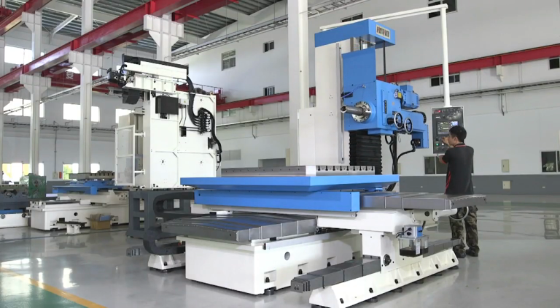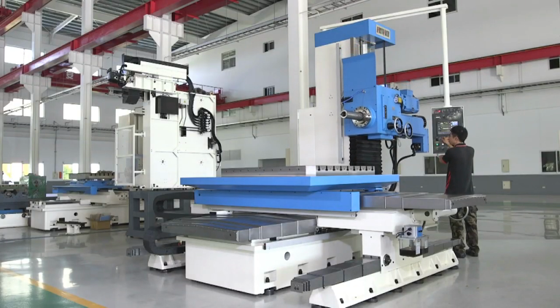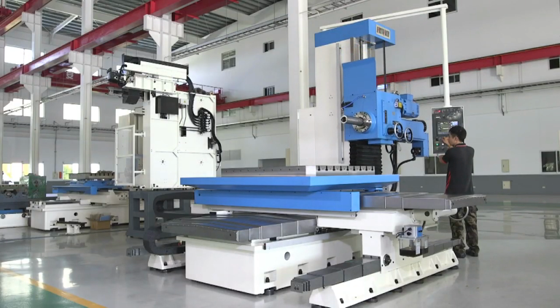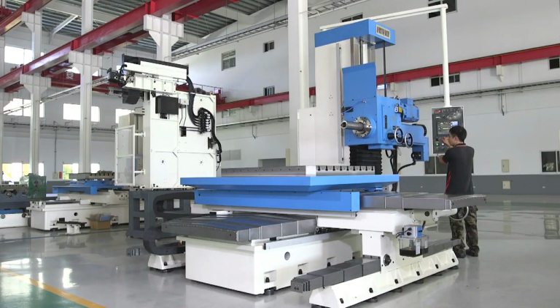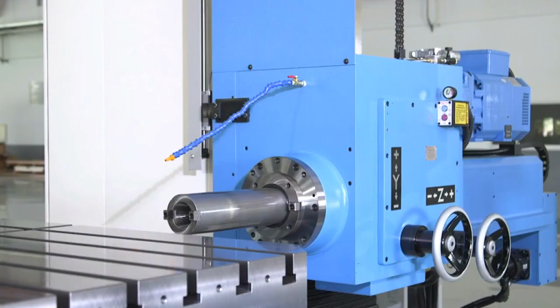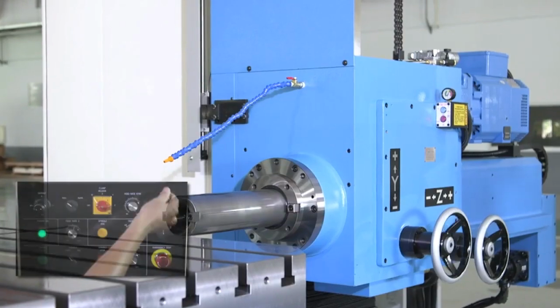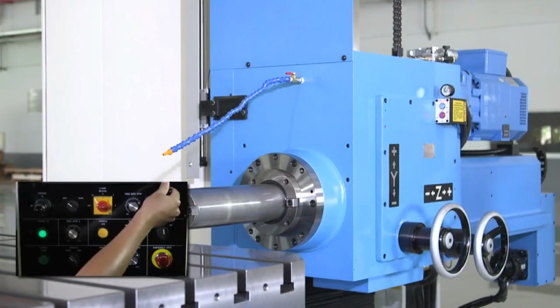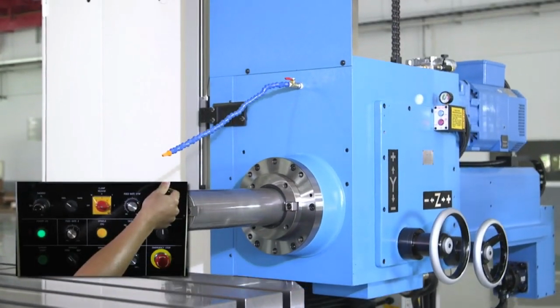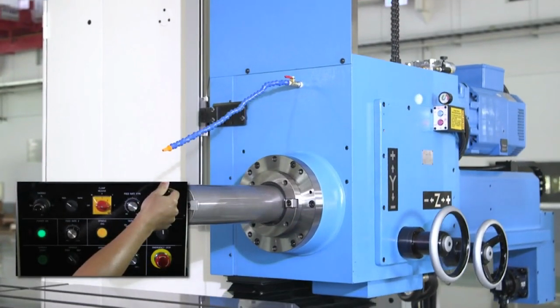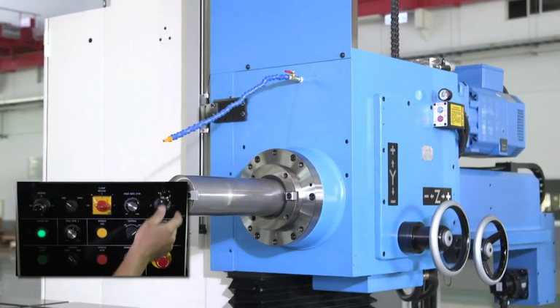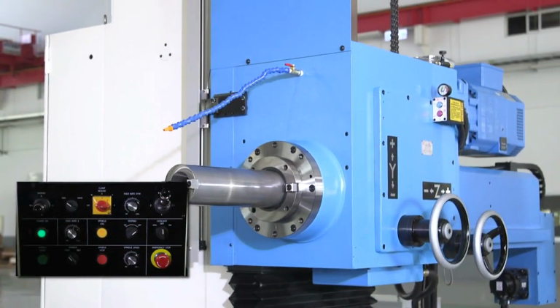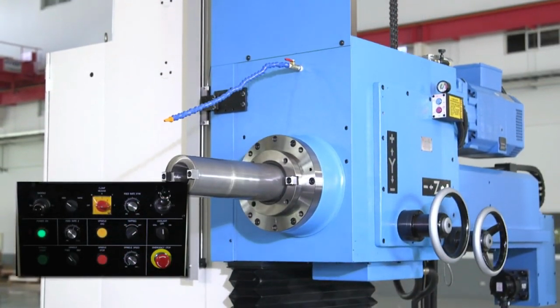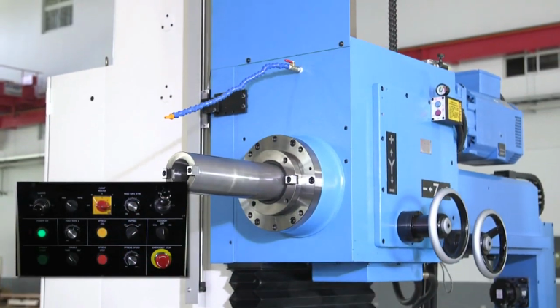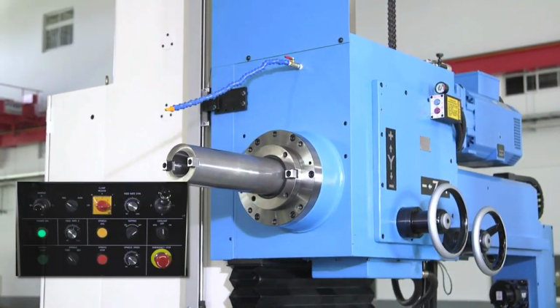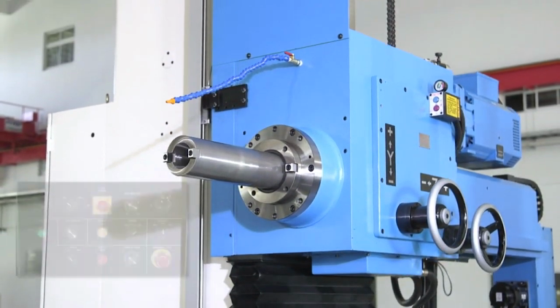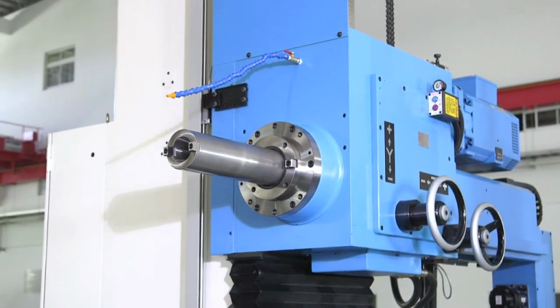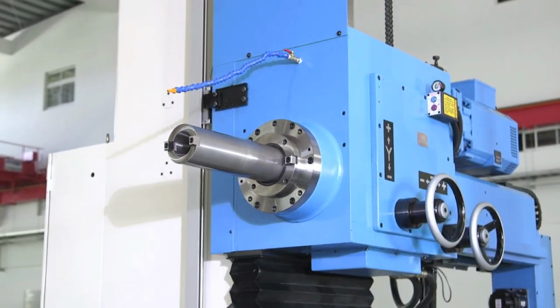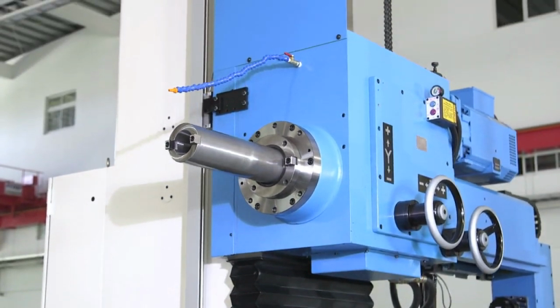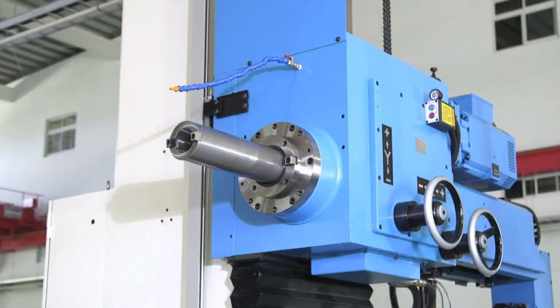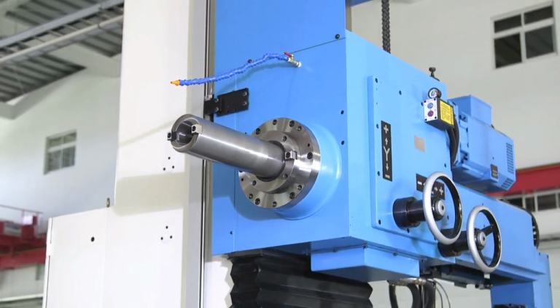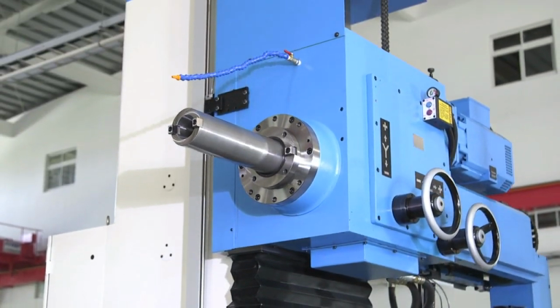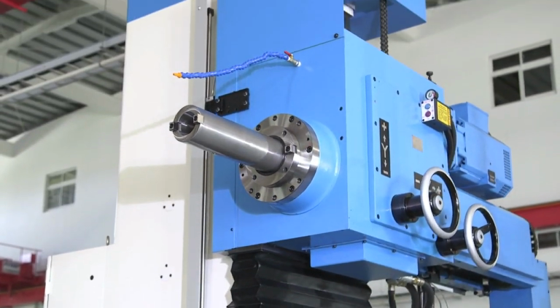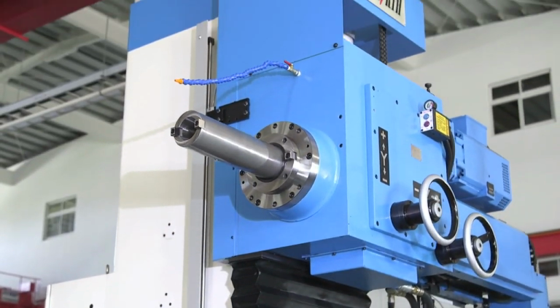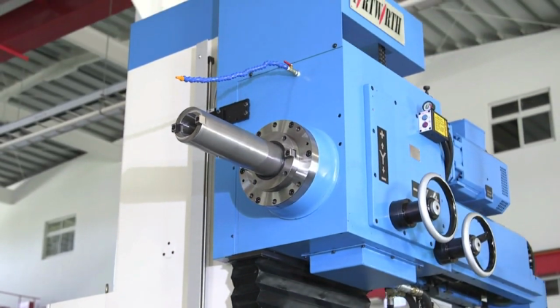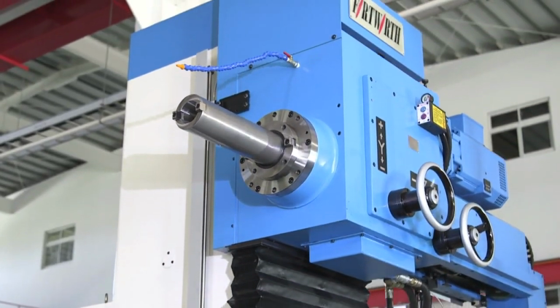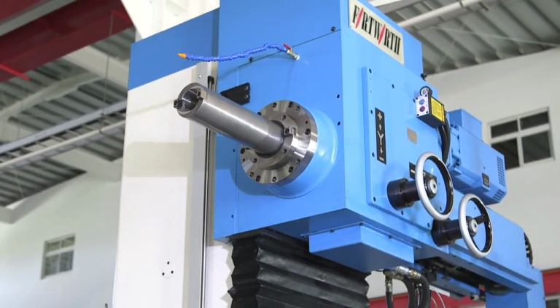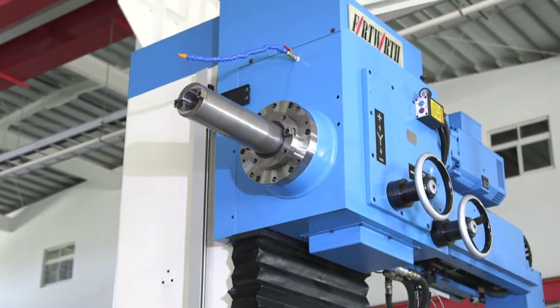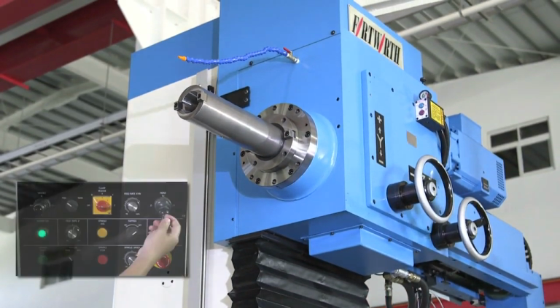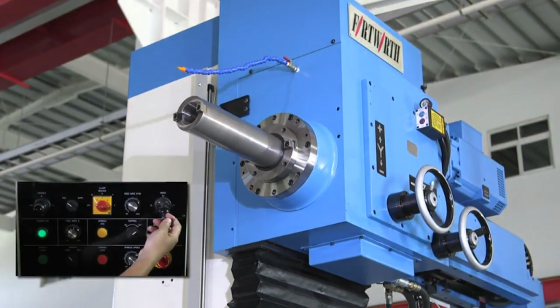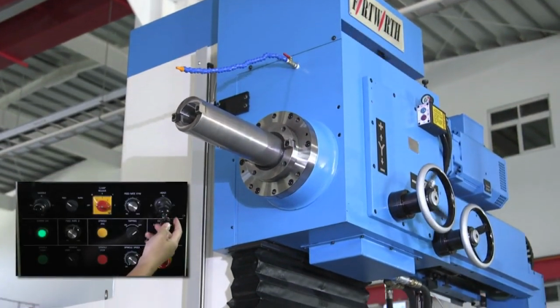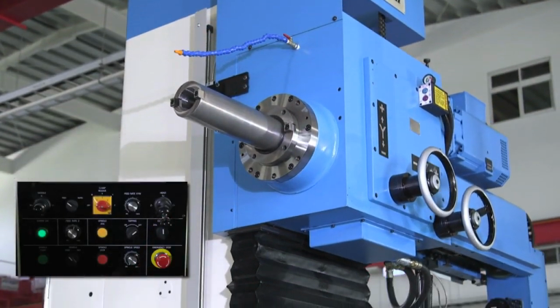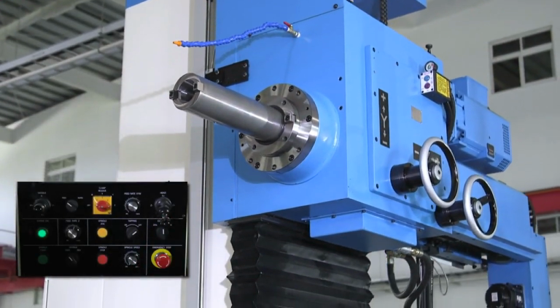Y-axis travel of 55 inches. Y-axis has a standard screw and nut and comes with a counterweight for smooth Y-axis movement.